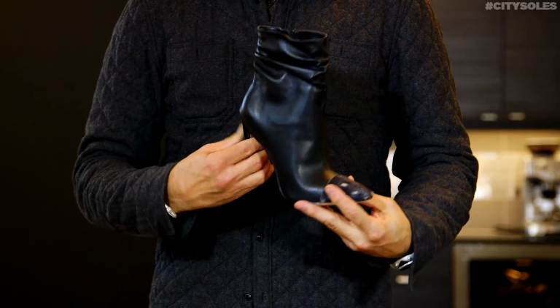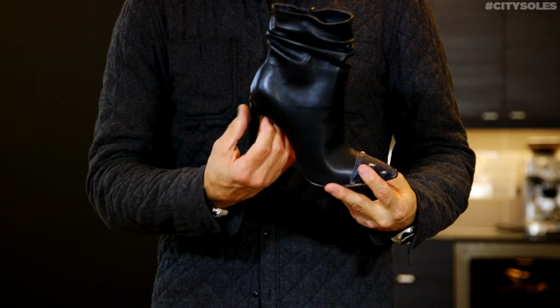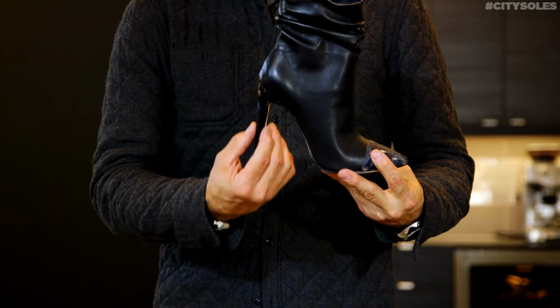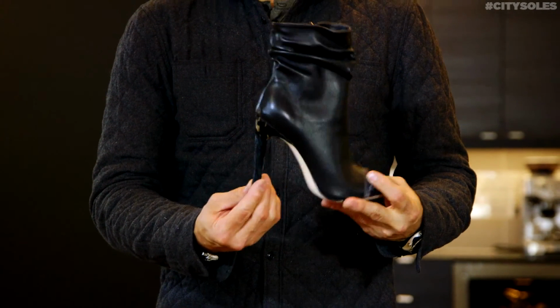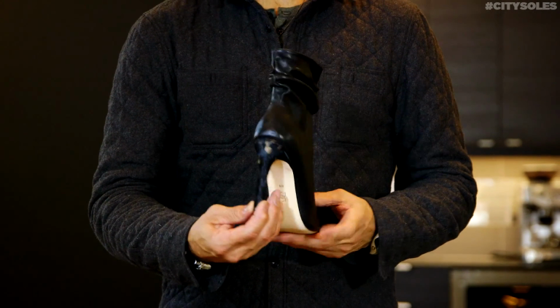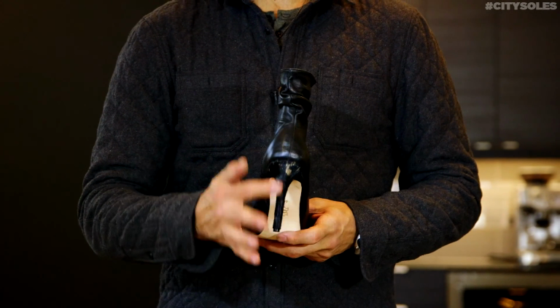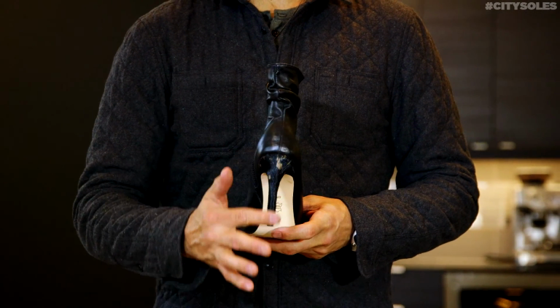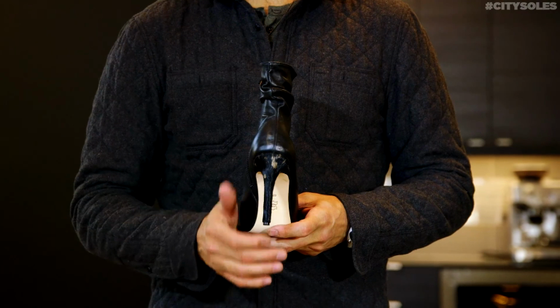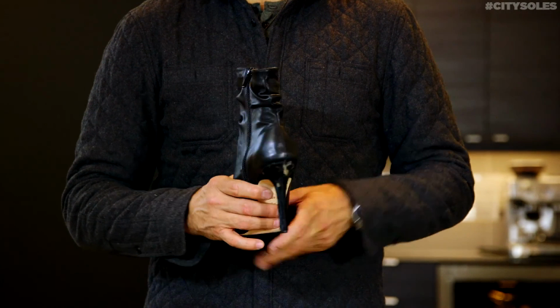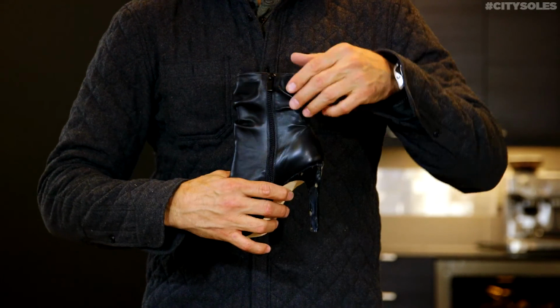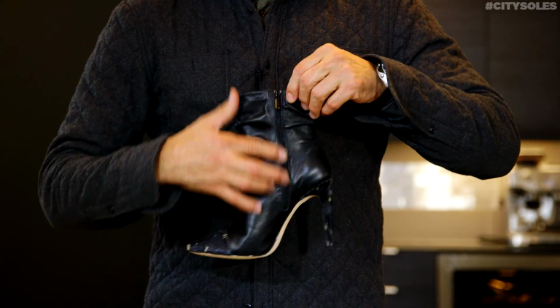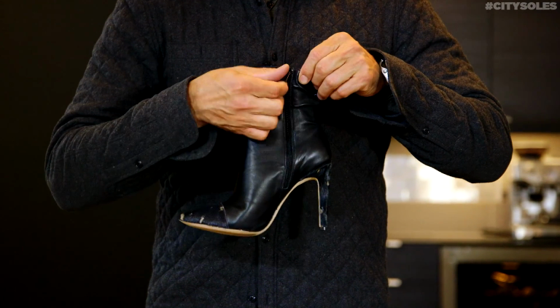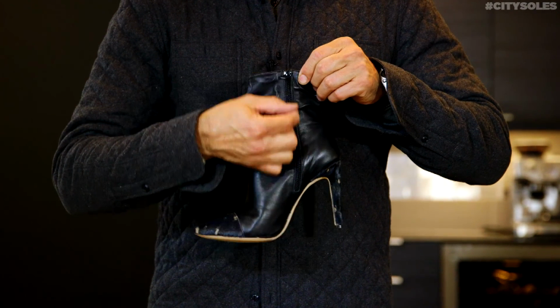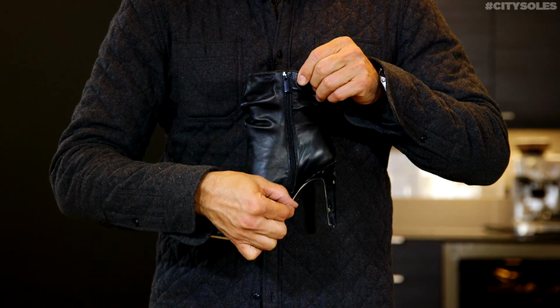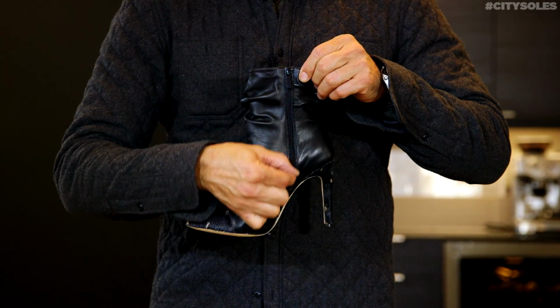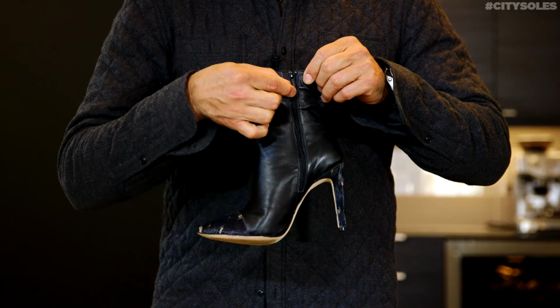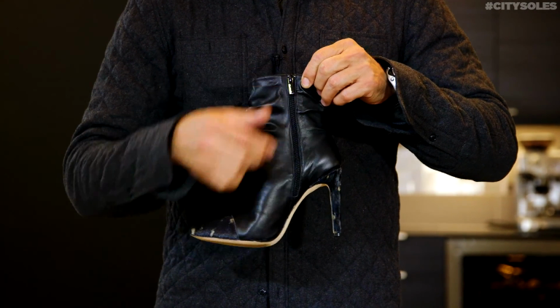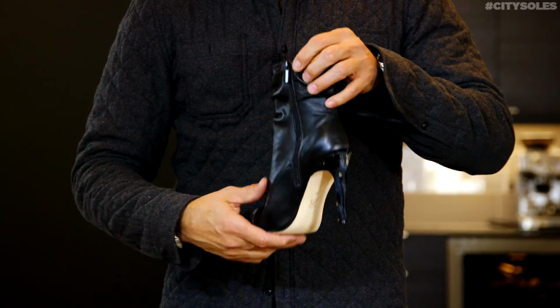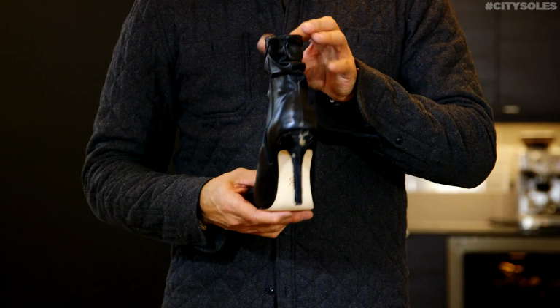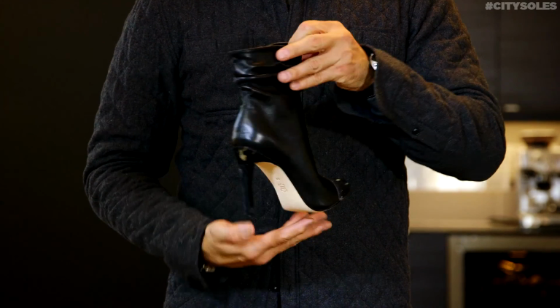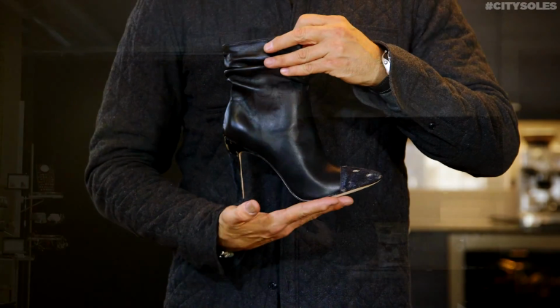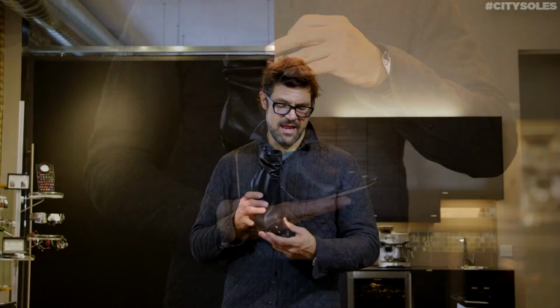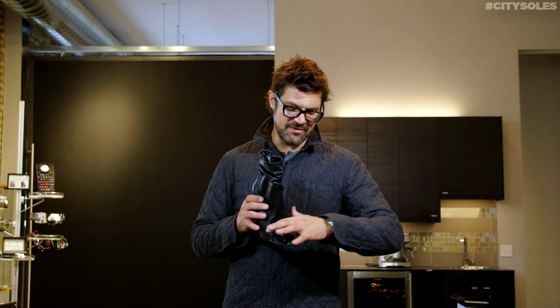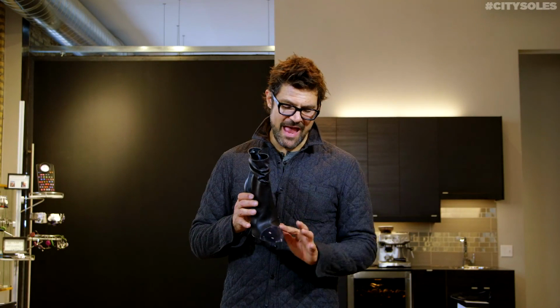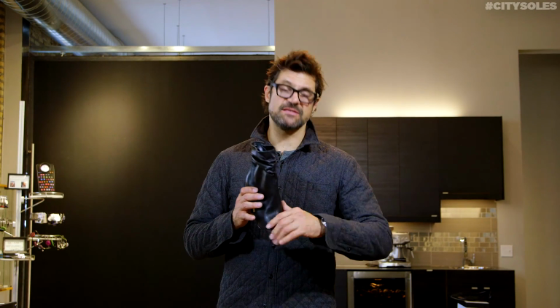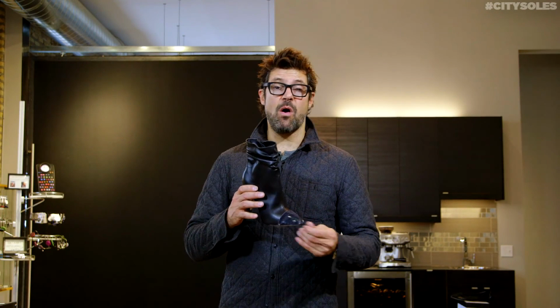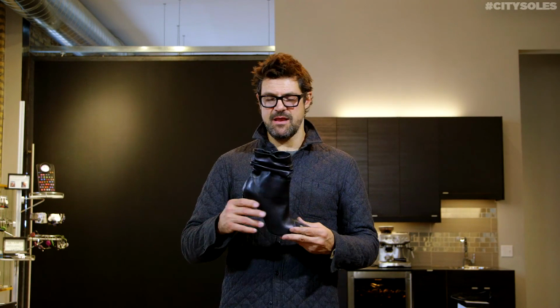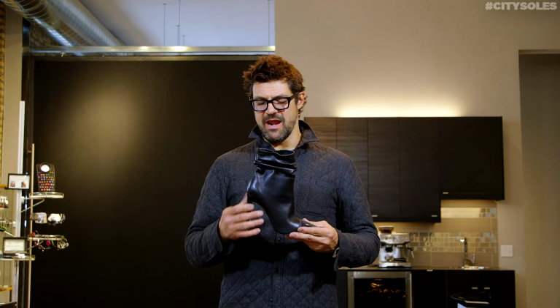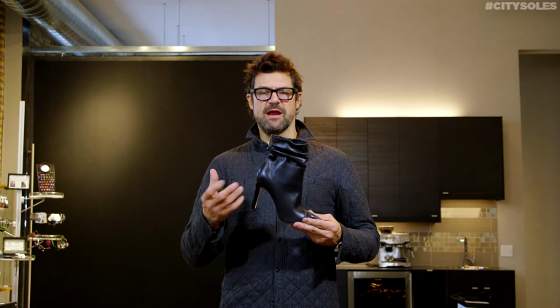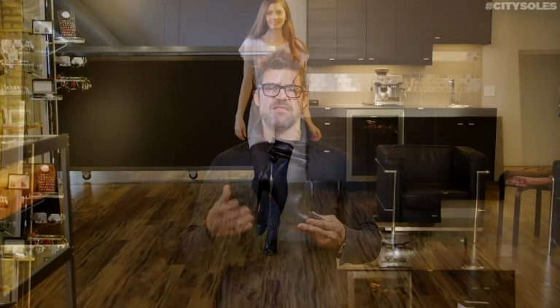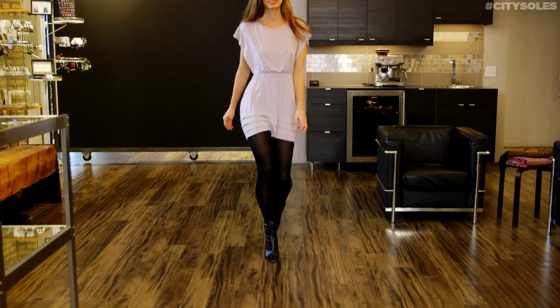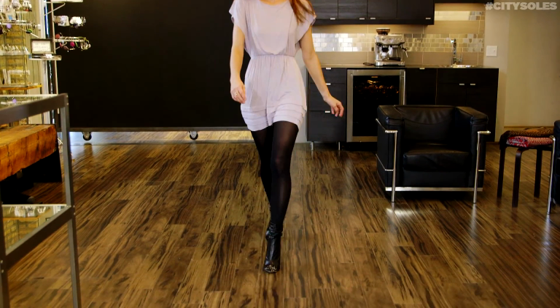A hundred millimeter, about three and a half inch heel covered in pony hair, as well as the front is pony hair. Don't let pony hair scare you, it's actually cowhide. The toe cap is cowhide, but pony hair is kind of the fashion name for it.